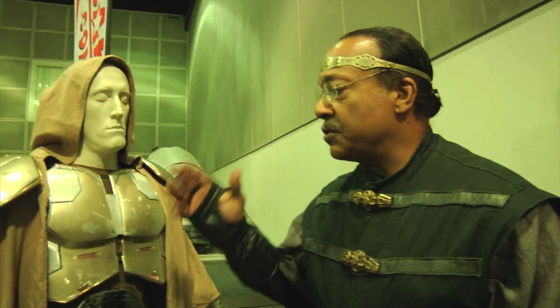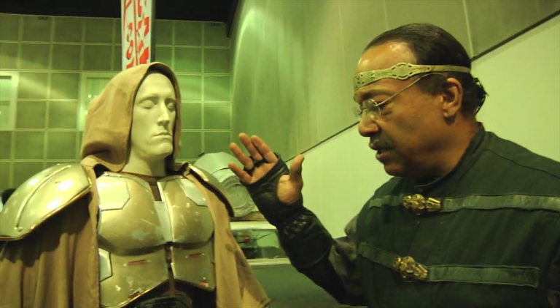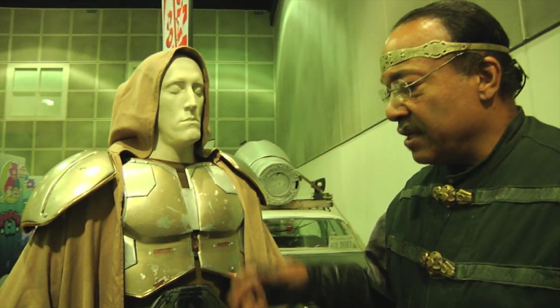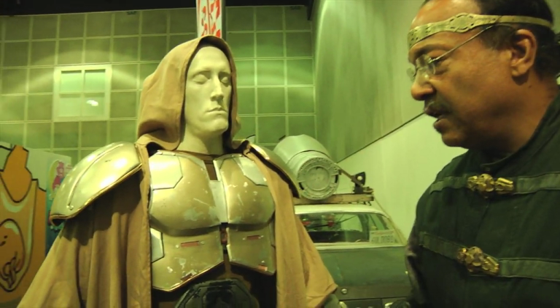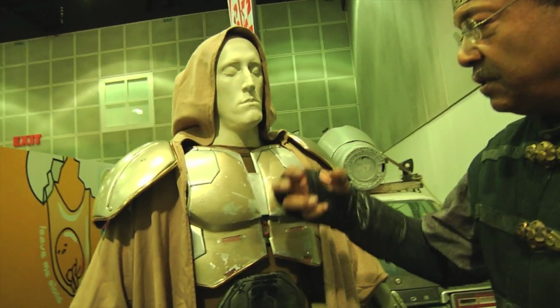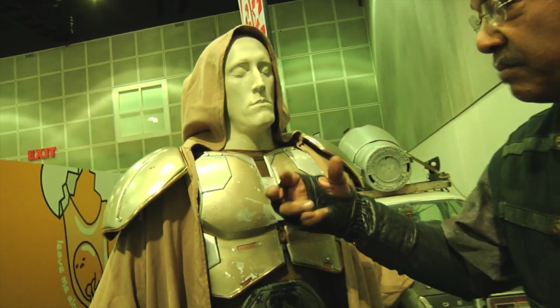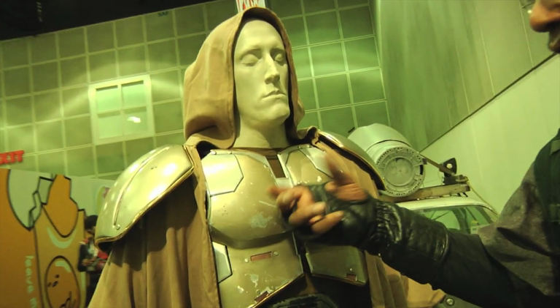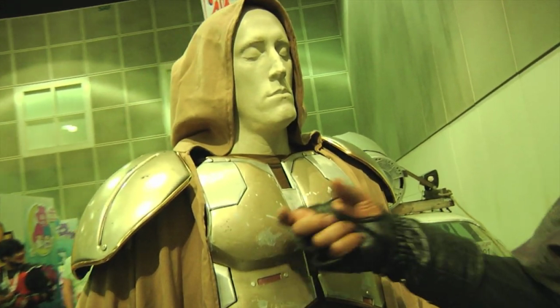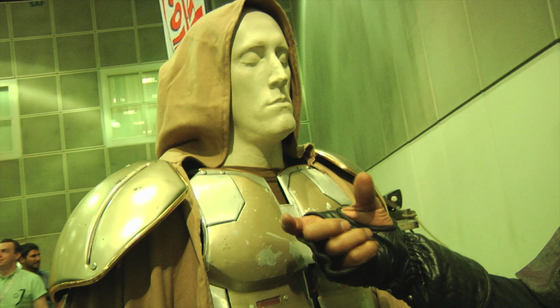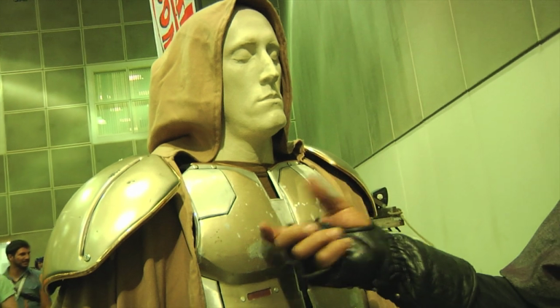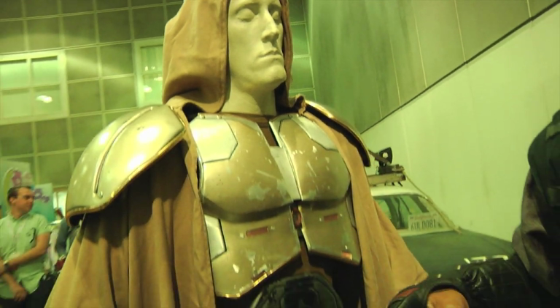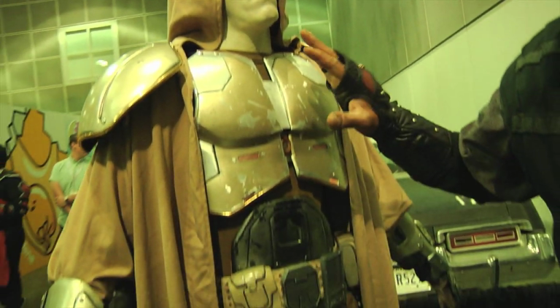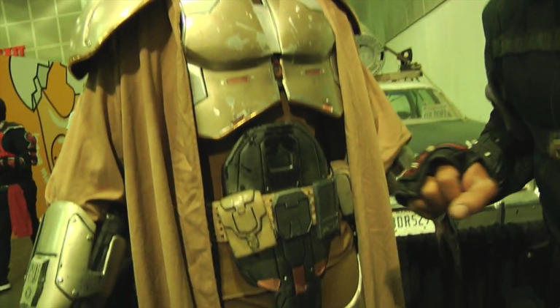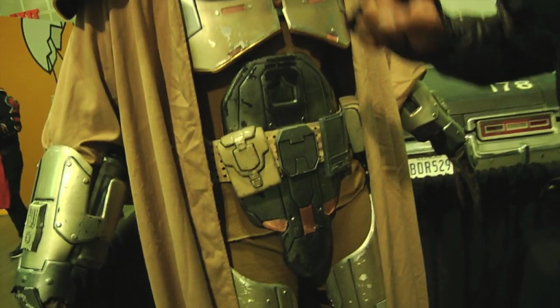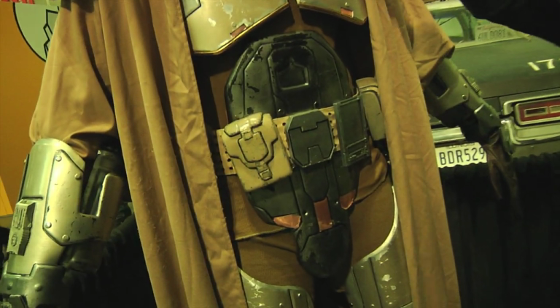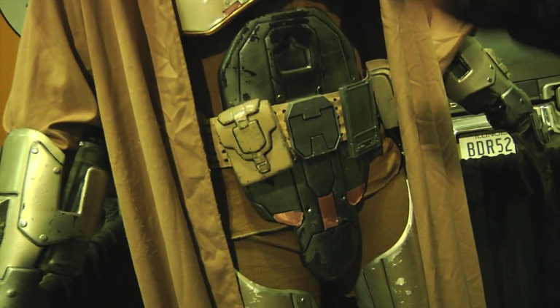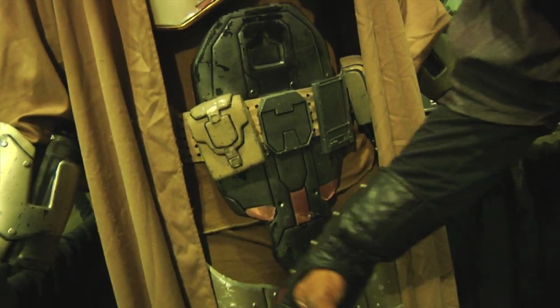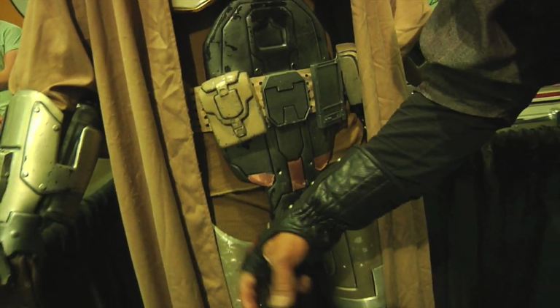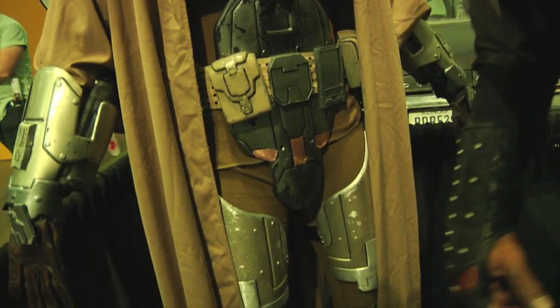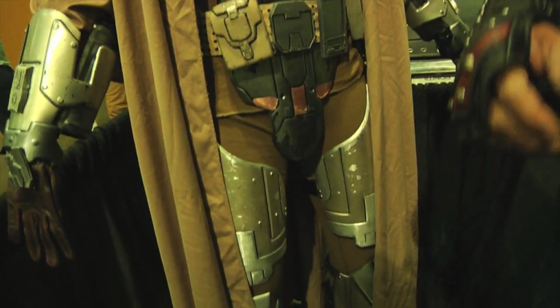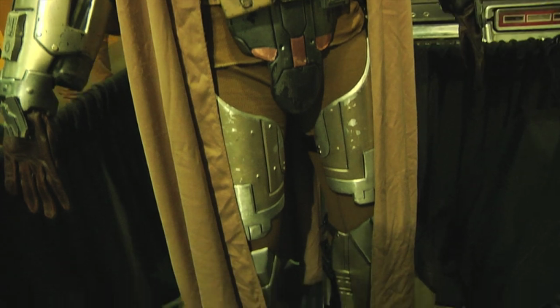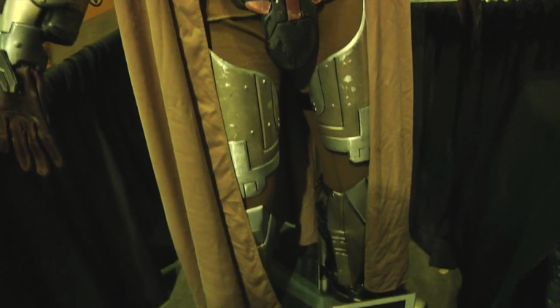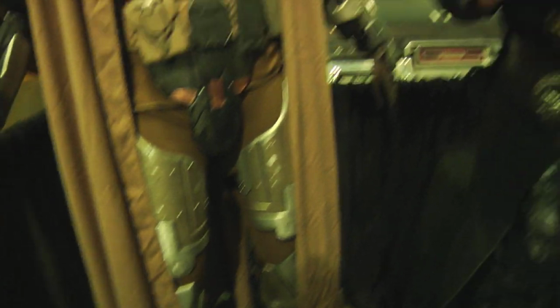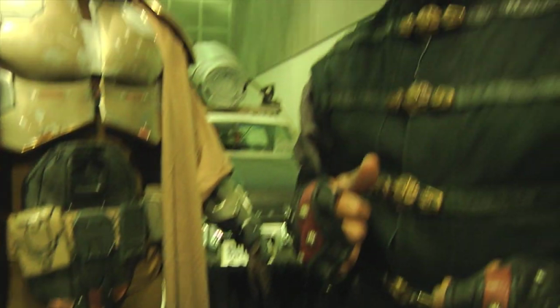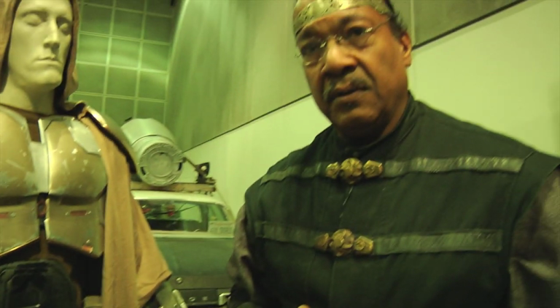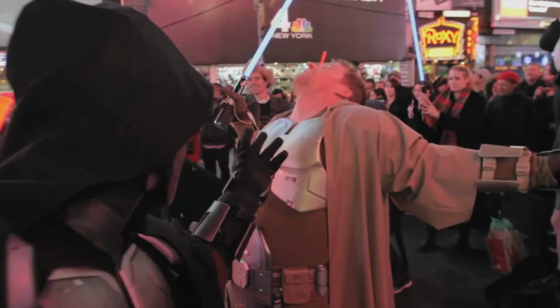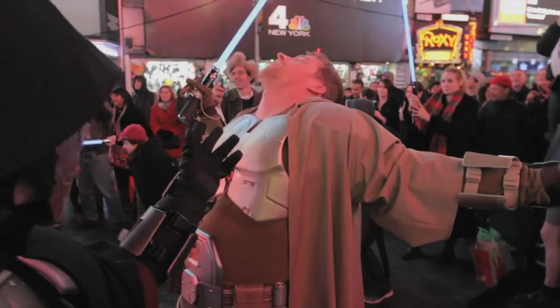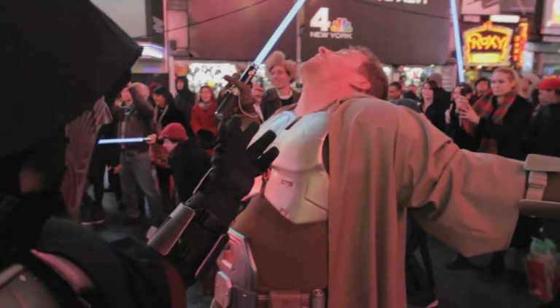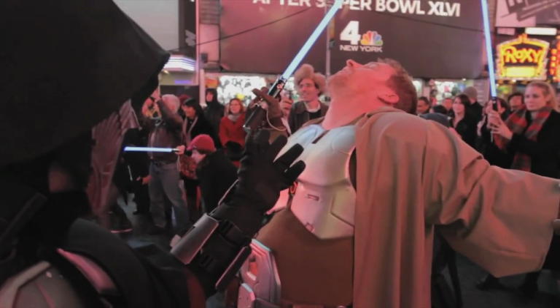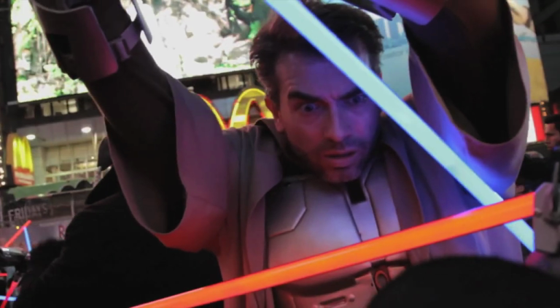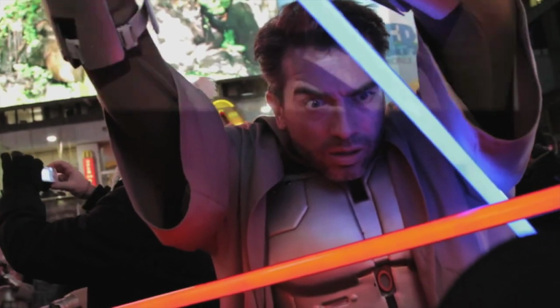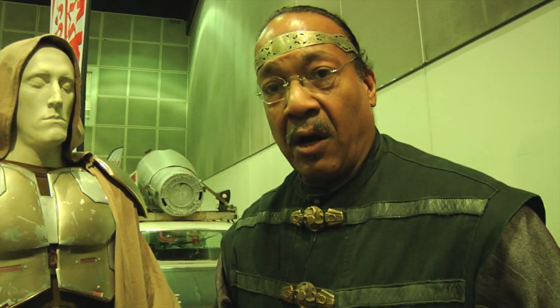What you're seeing here is the Master Jedi suit. These are actually real metal parts here. All the other suits were made off of this suit, so the actual vacuforms were done over the metal parts.